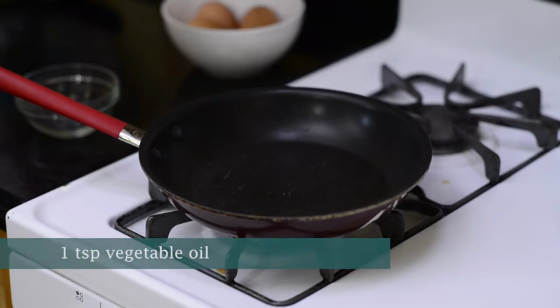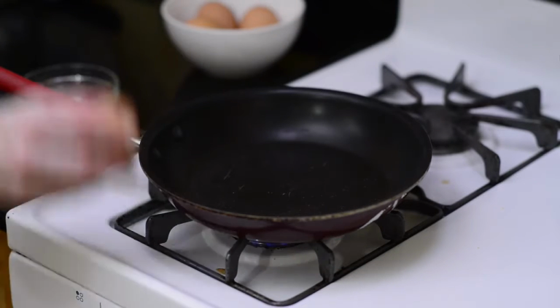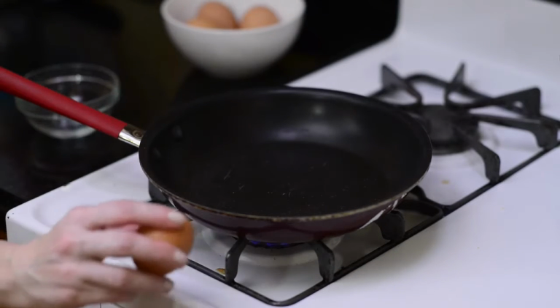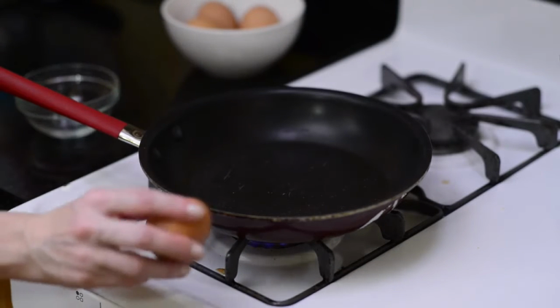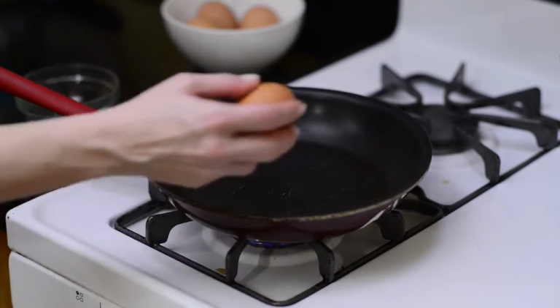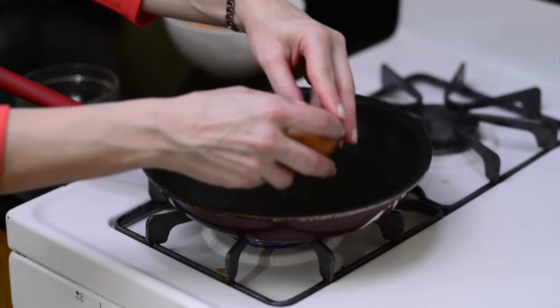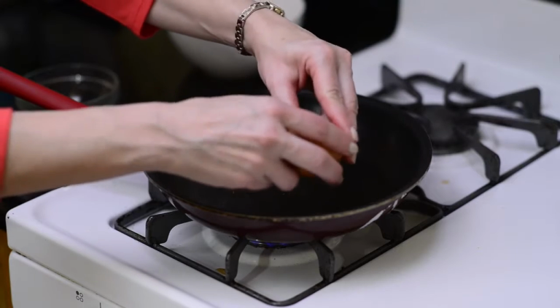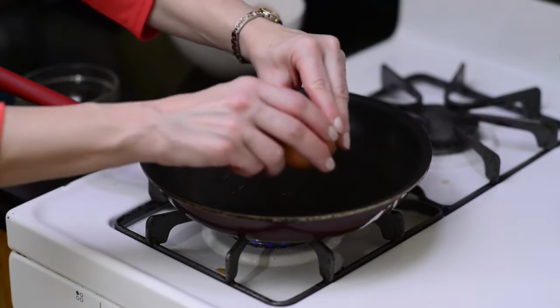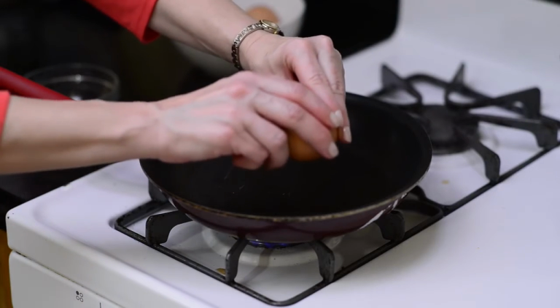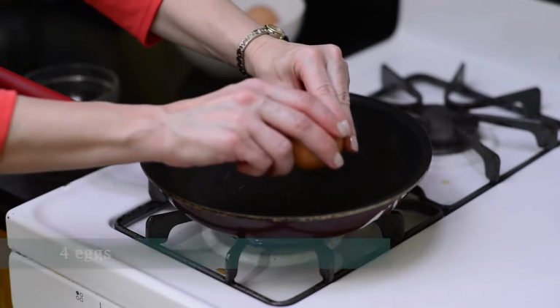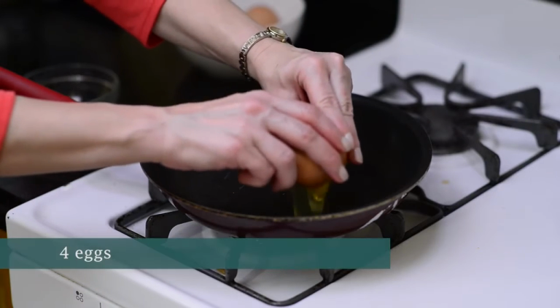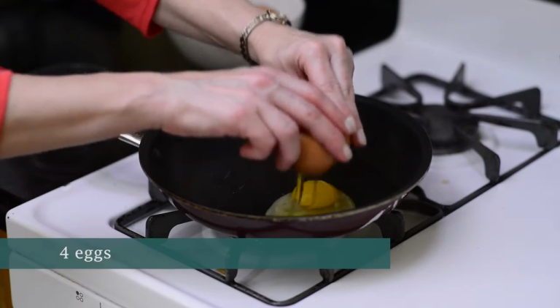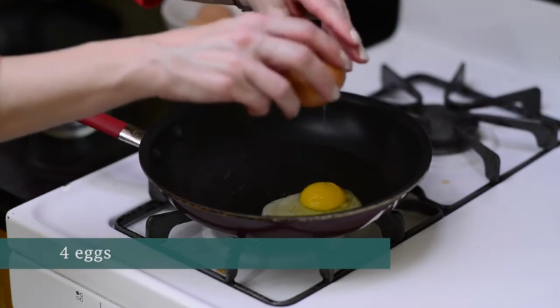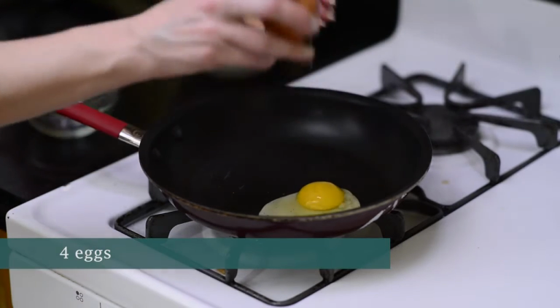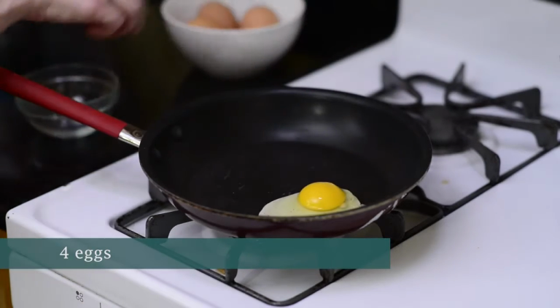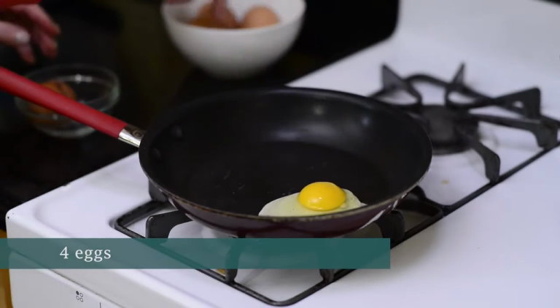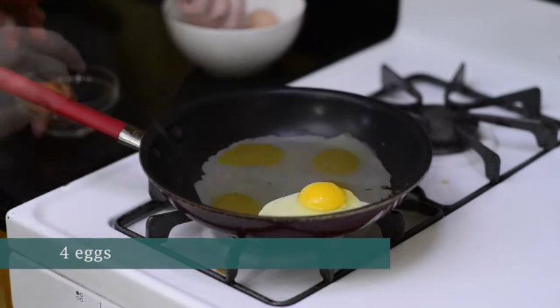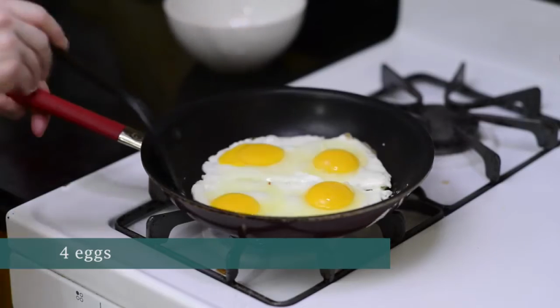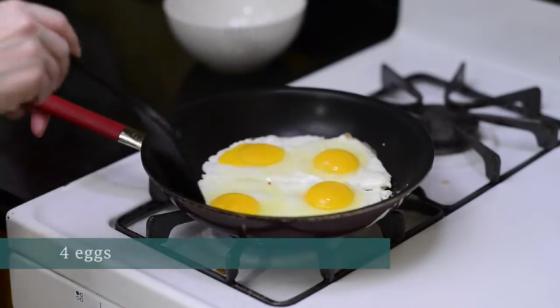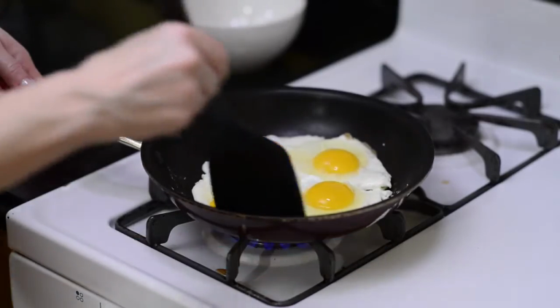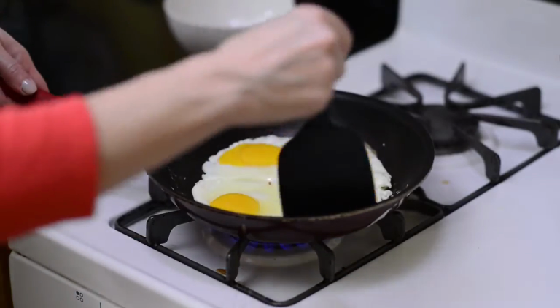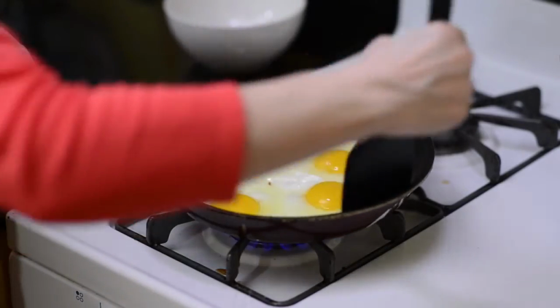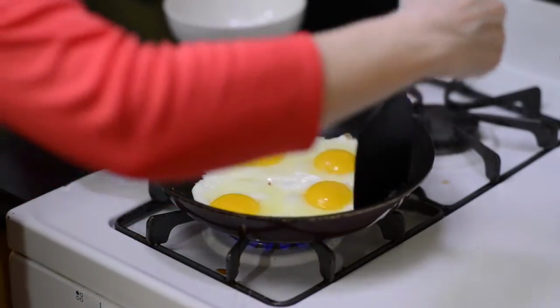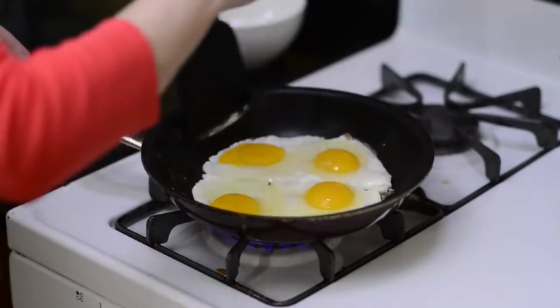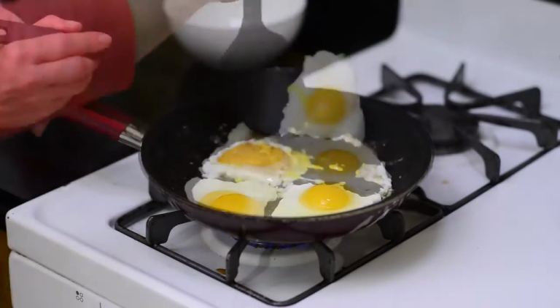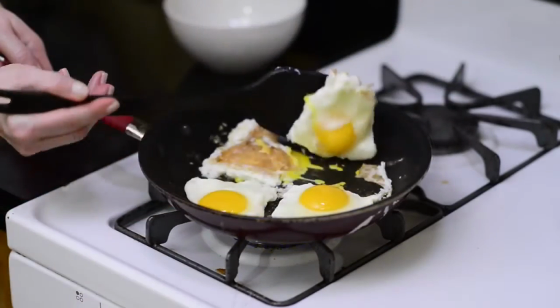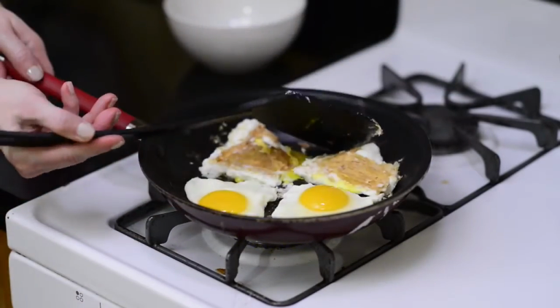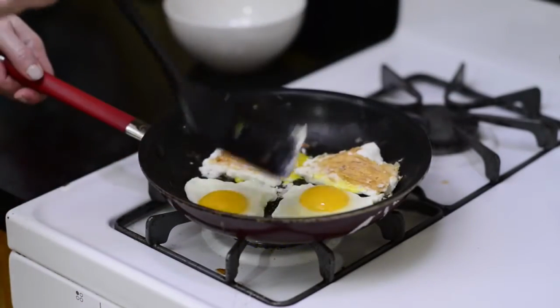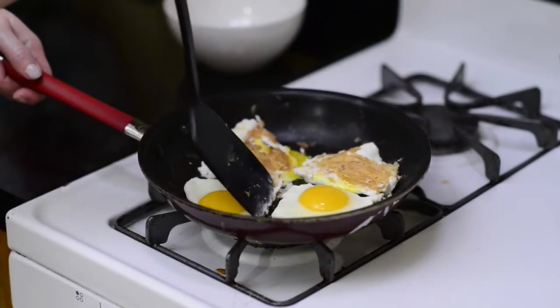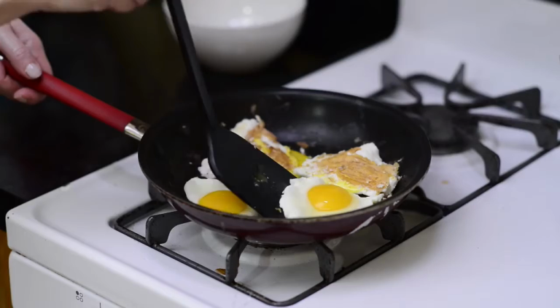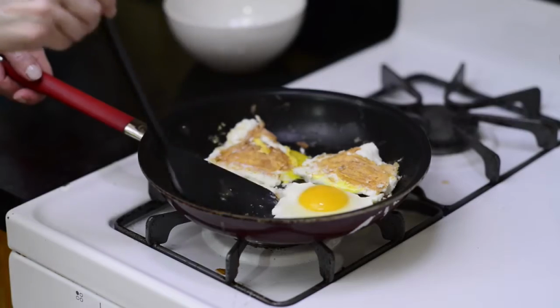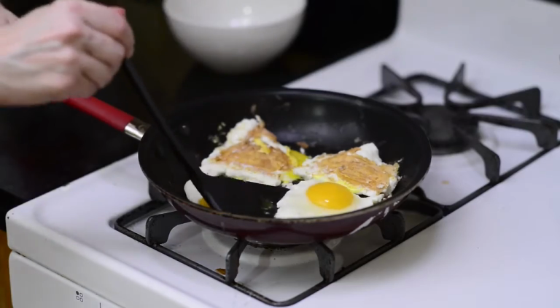Now we're going to fry the eggs over easy. One at a time, crack four eggs into the skillet and cook for about three to five minutes until the whites are solid, but the yolks are still a little runny. Then we'll flip our eggs and cook for no more than a minute.